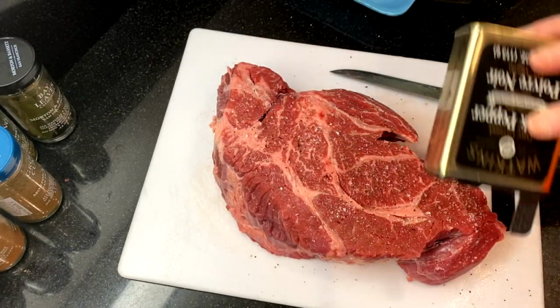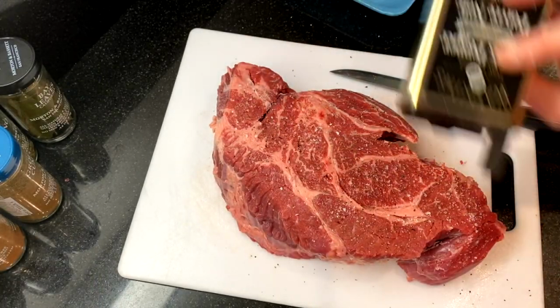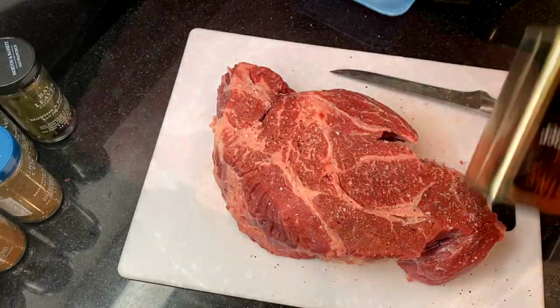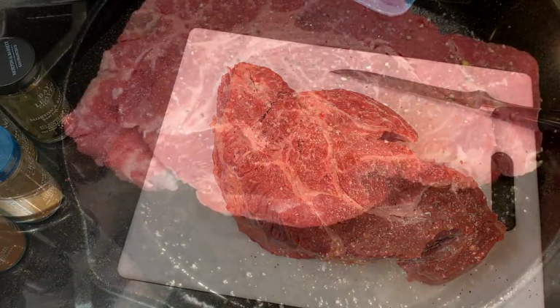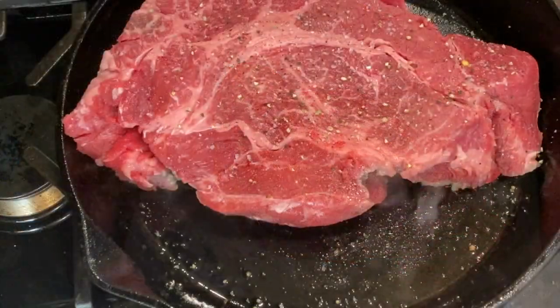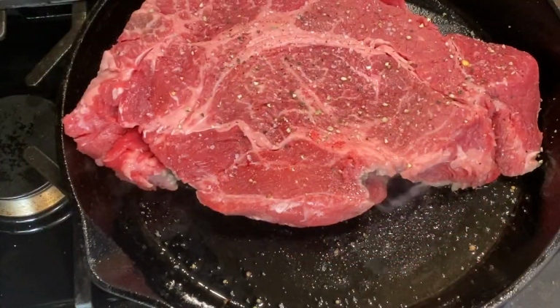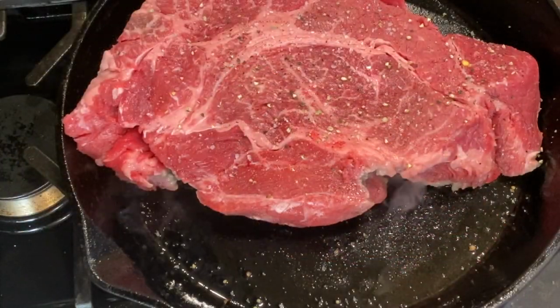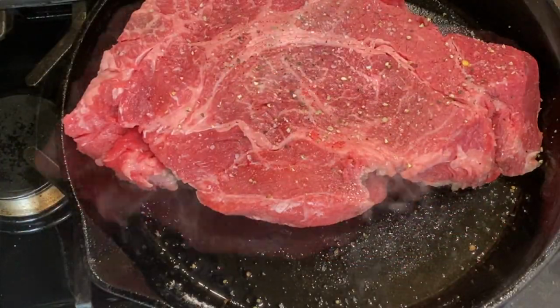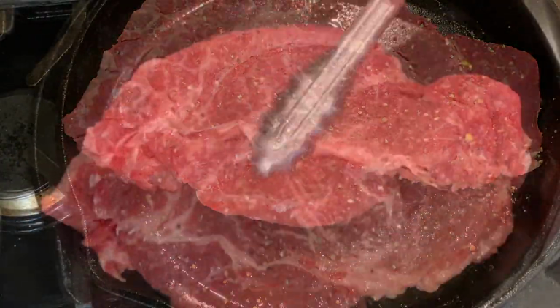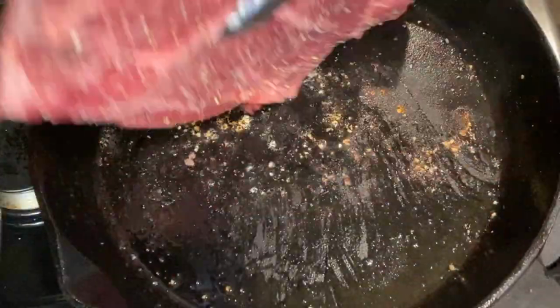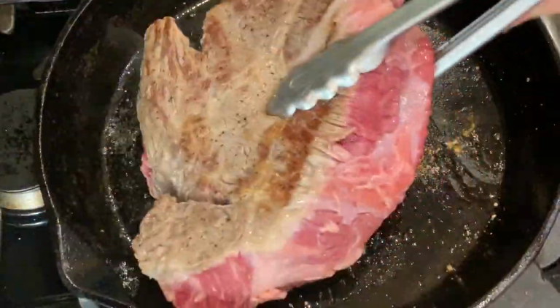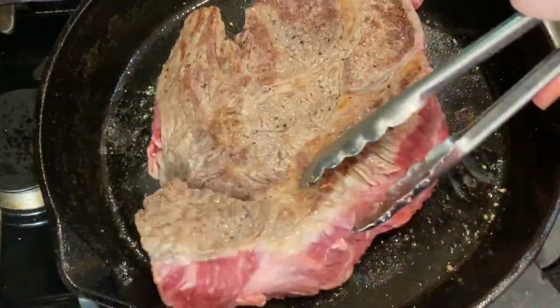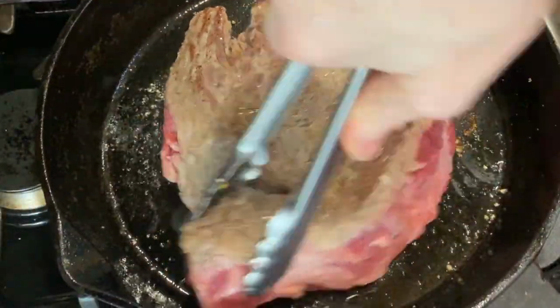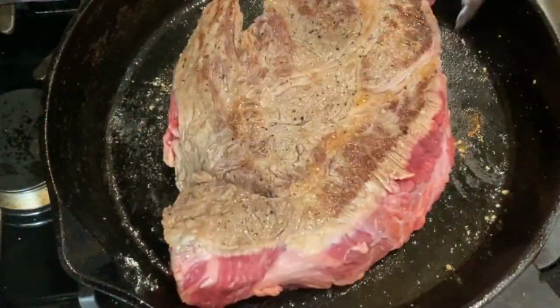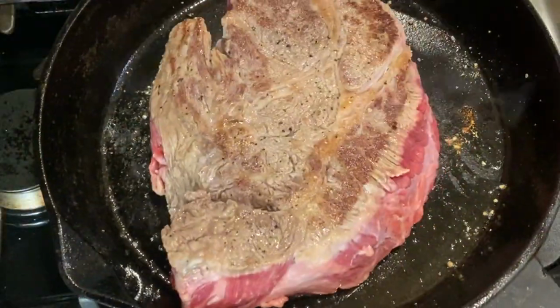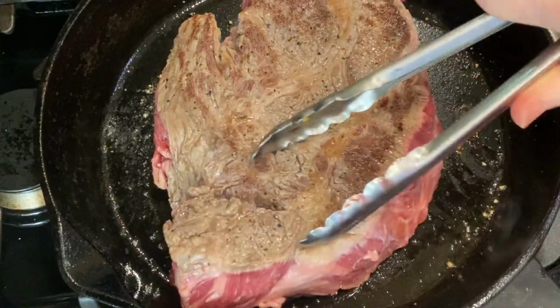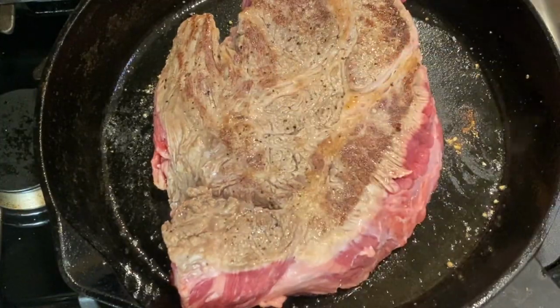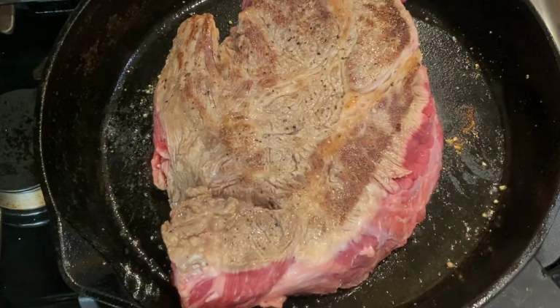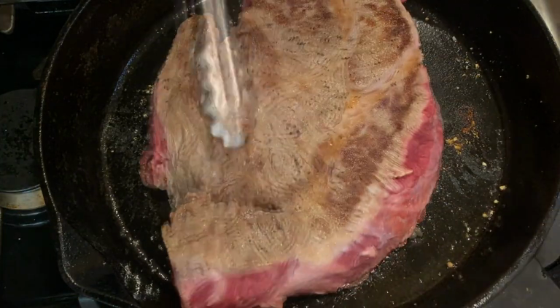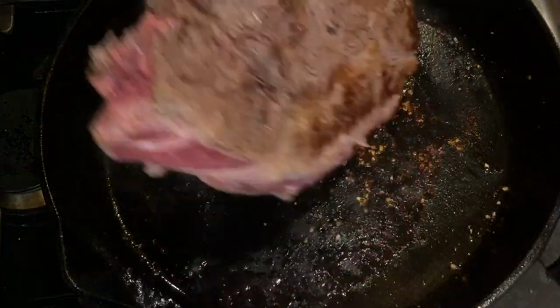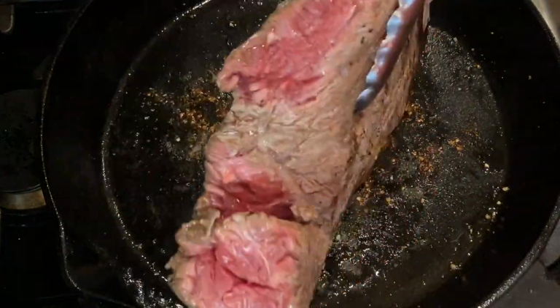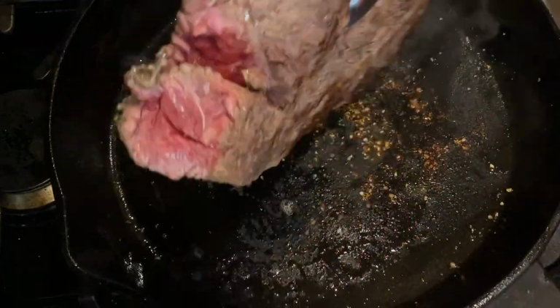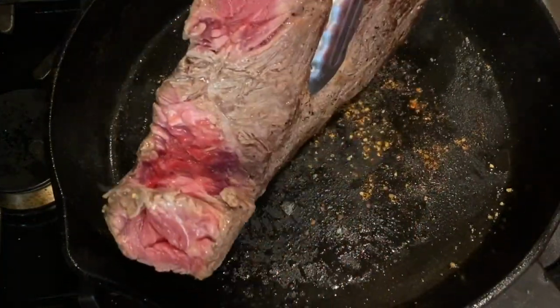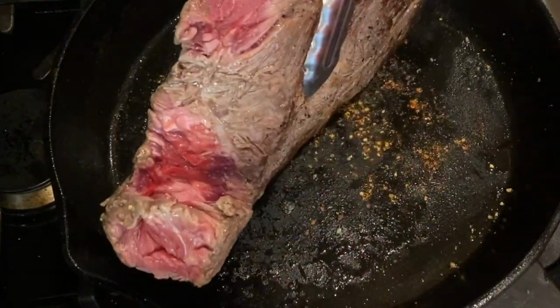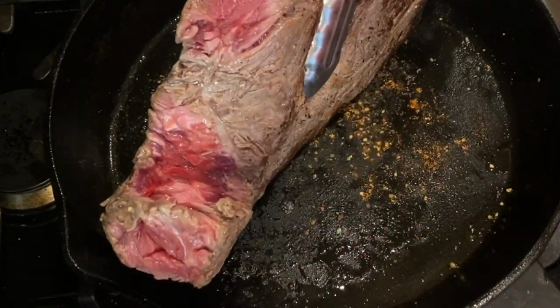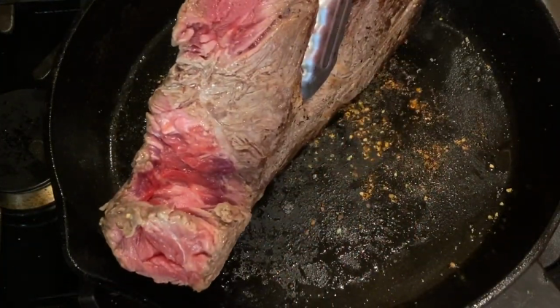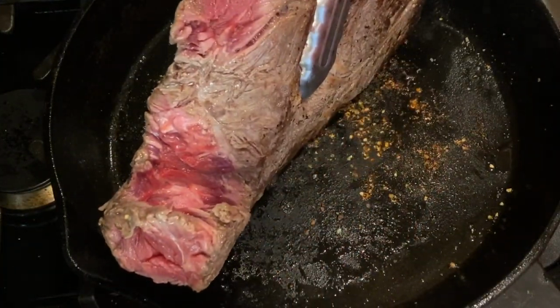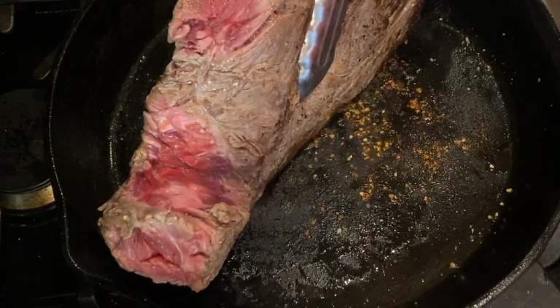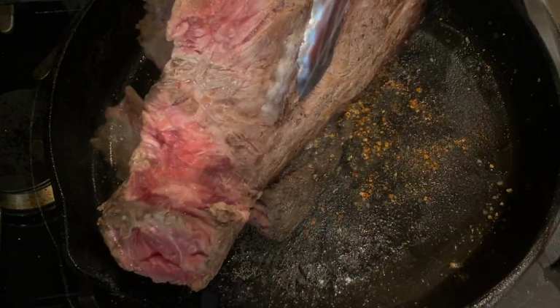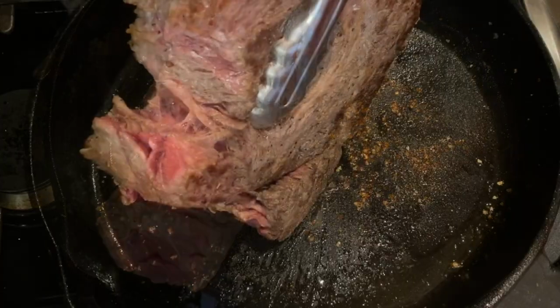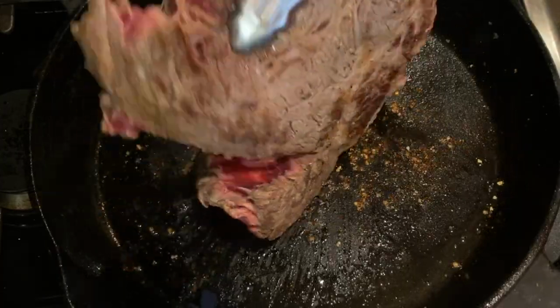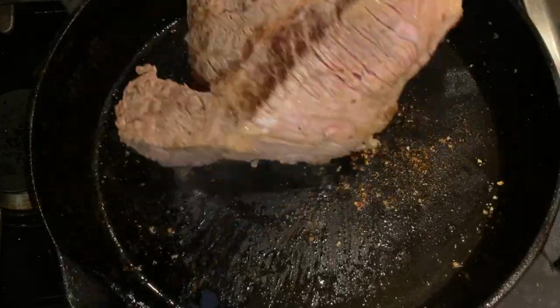Heat about a tablespoon of oil in a large skillet so that we can sear the beef on both sides. Once the beef has been seared and has nice color, remove it and place it into the bottom of the crockpot.